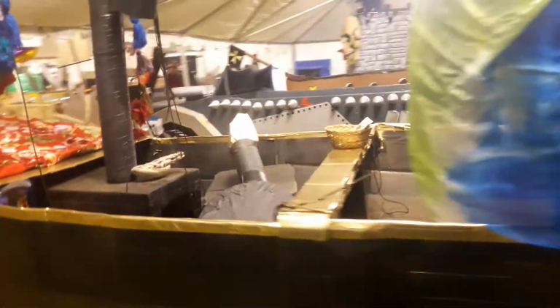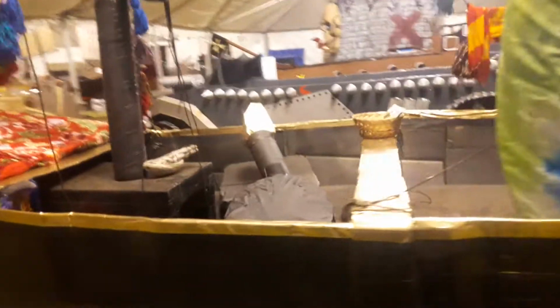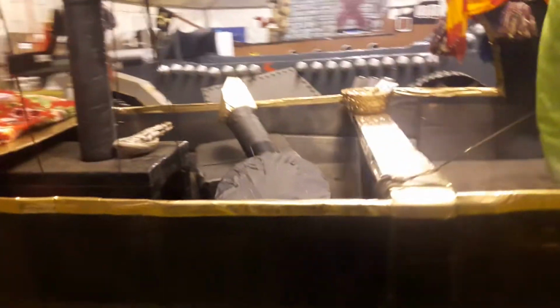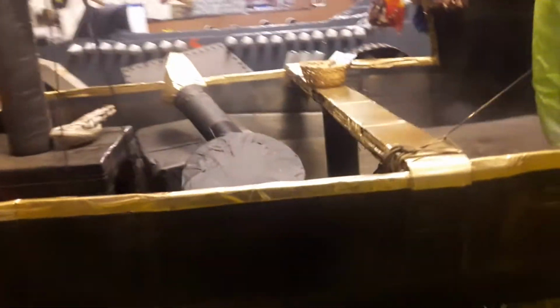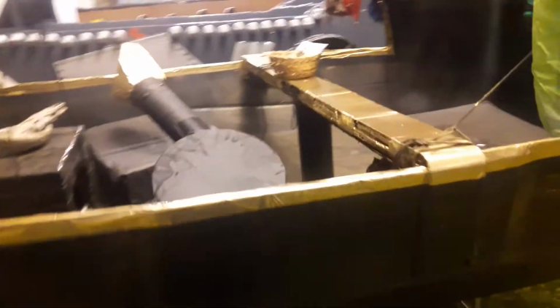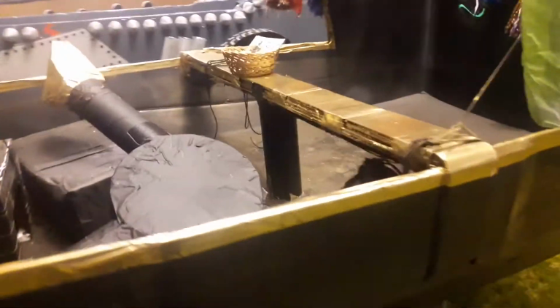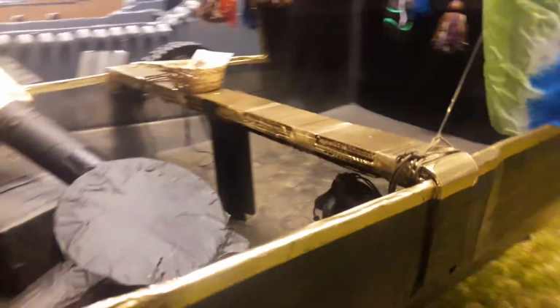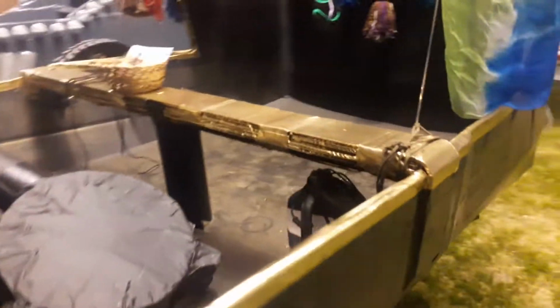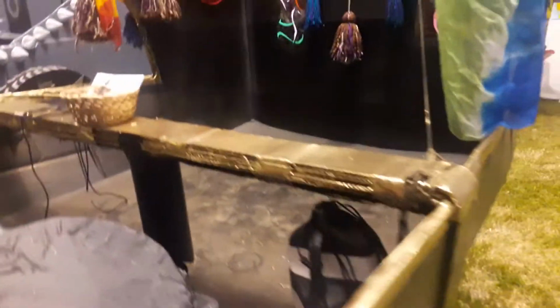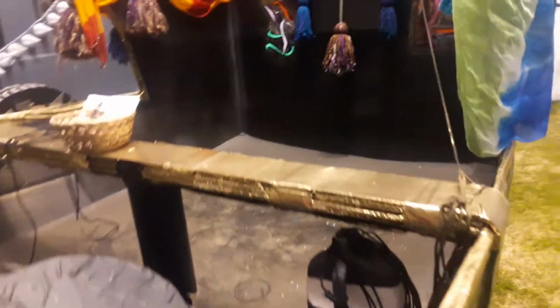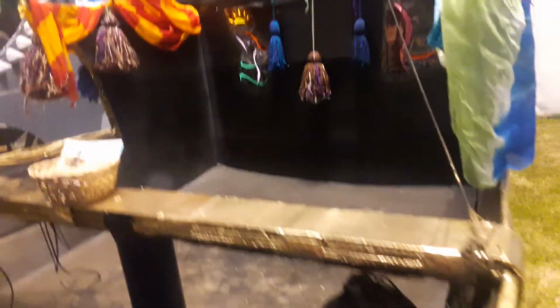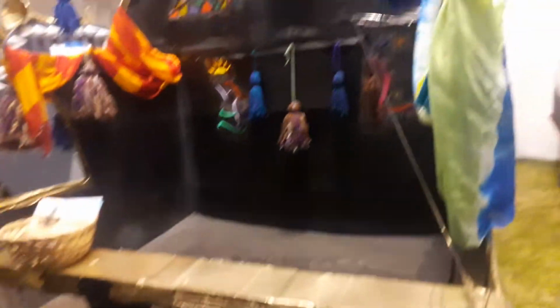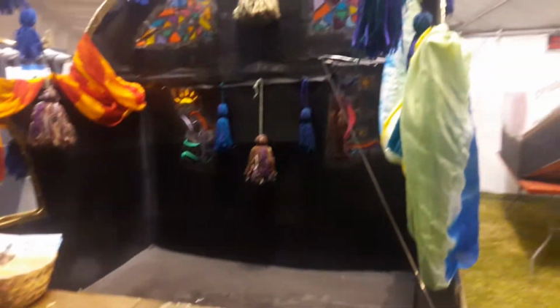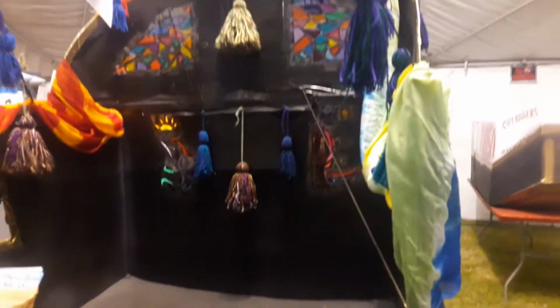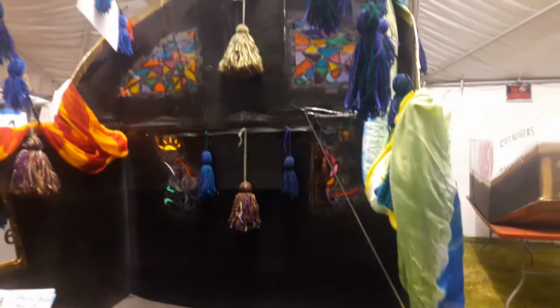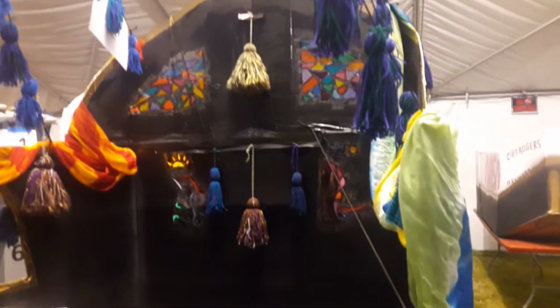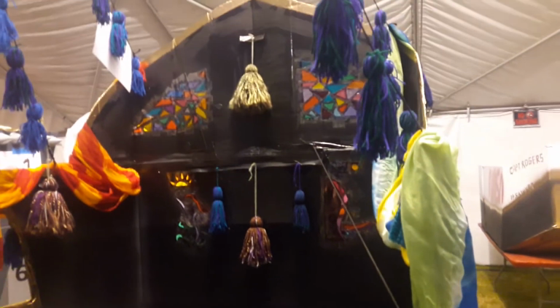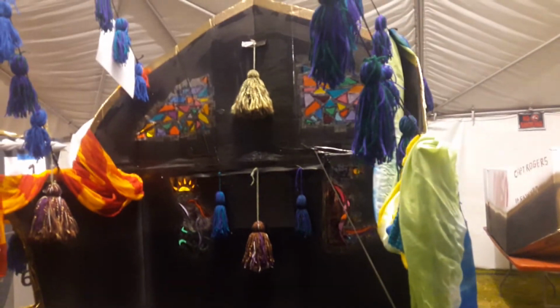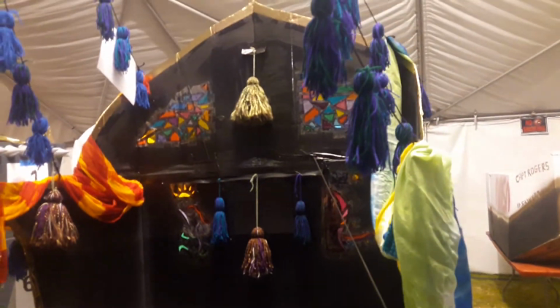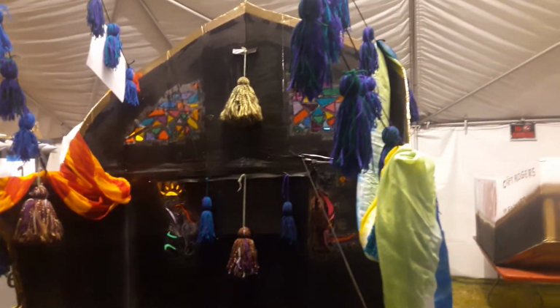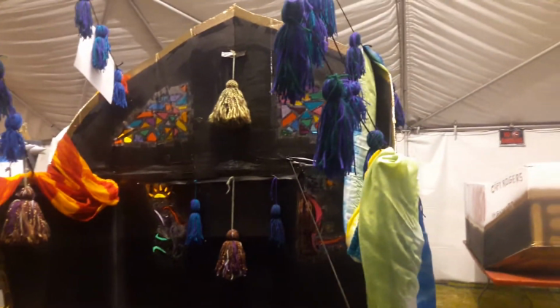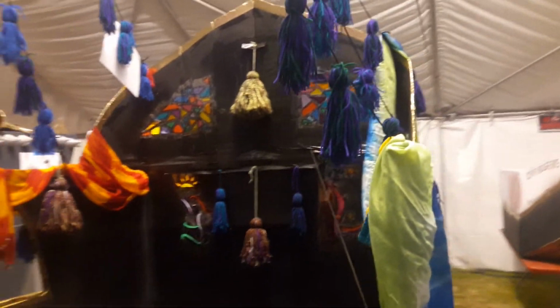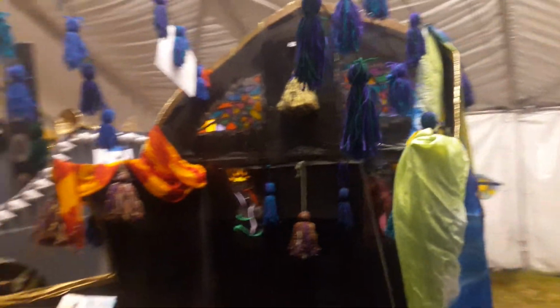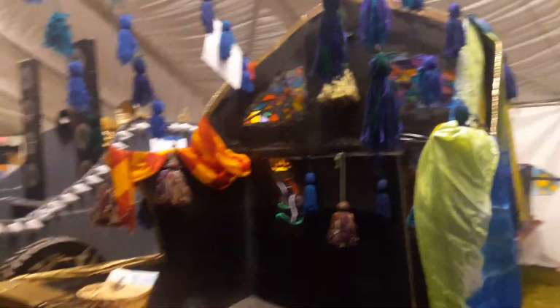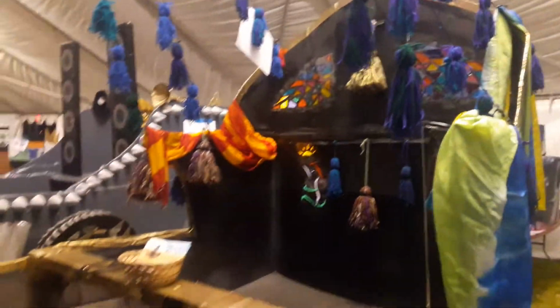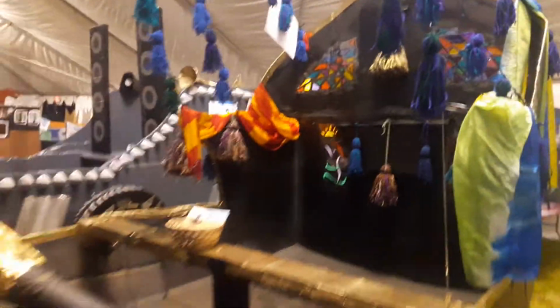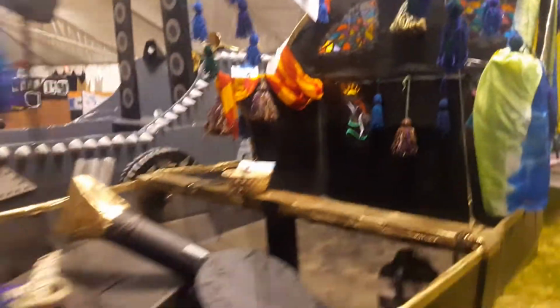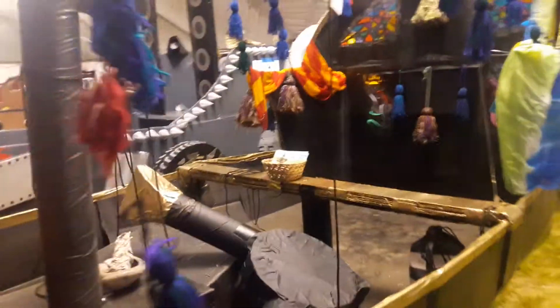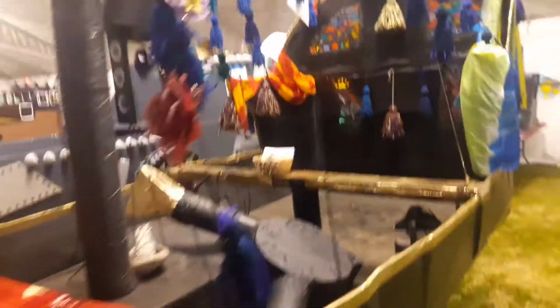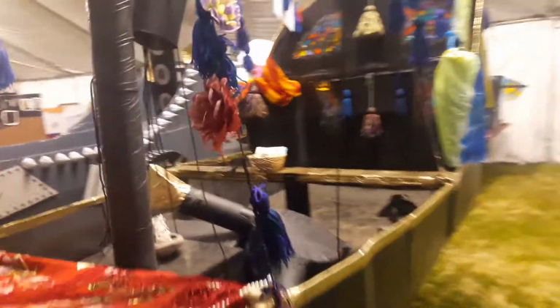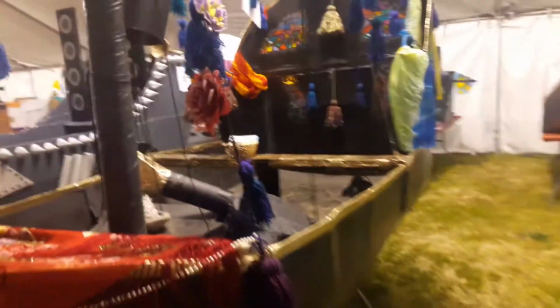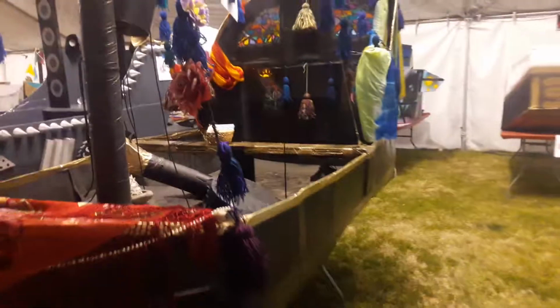It's a quick look at the inside. And that's it, that's the Shimmy. Wish us luck — tomorrow hopefully we'll float and not sink.